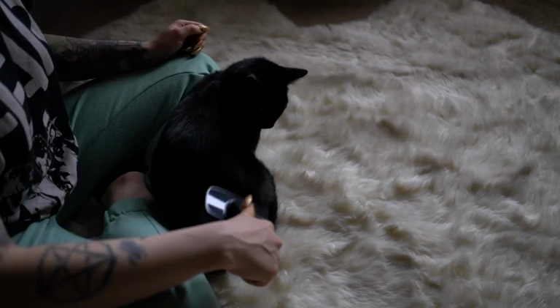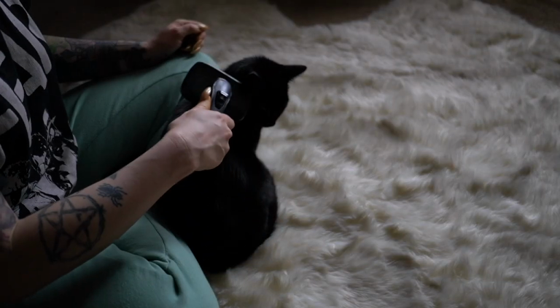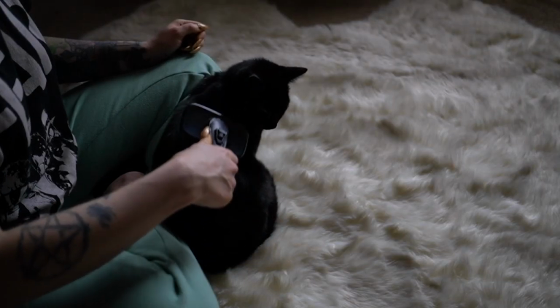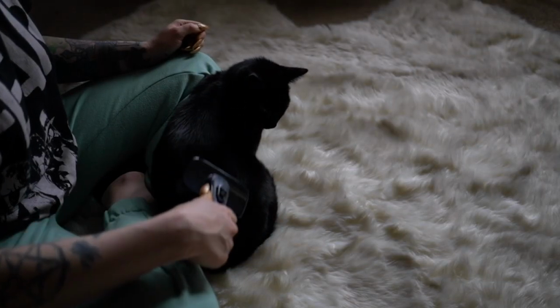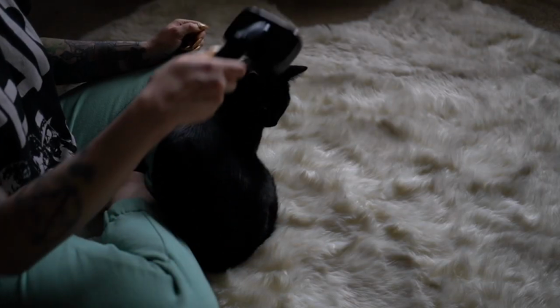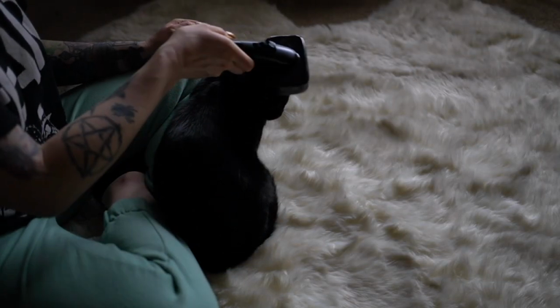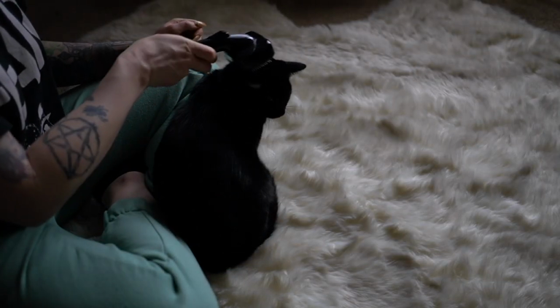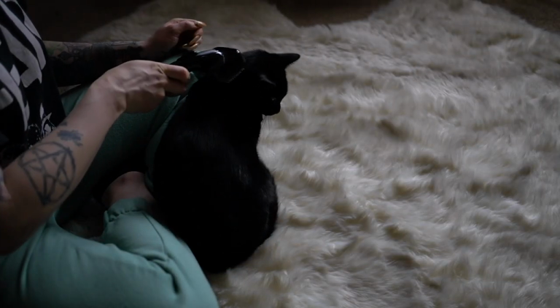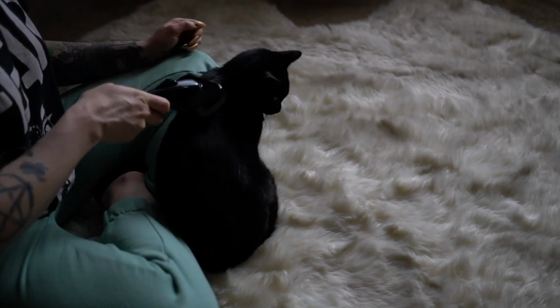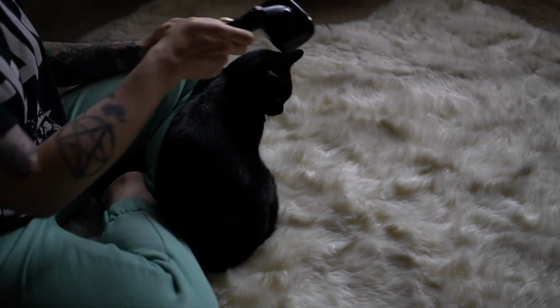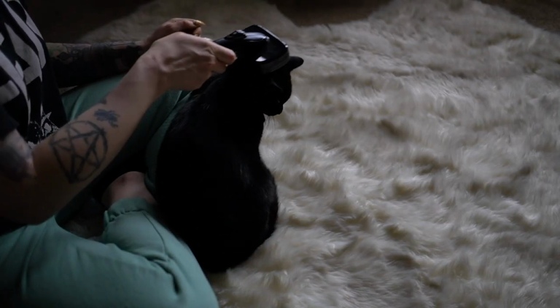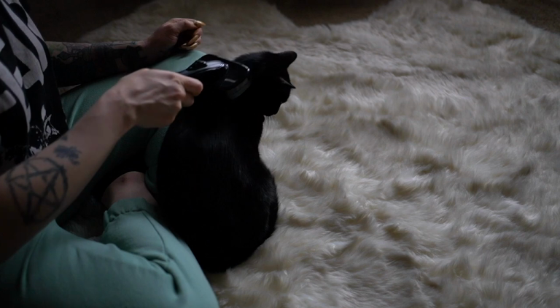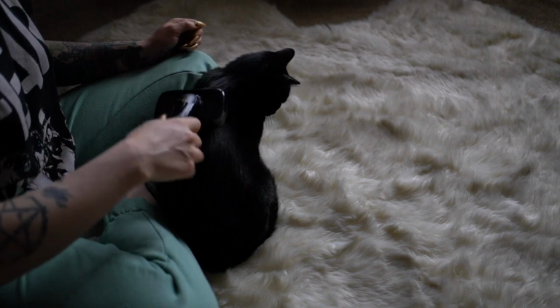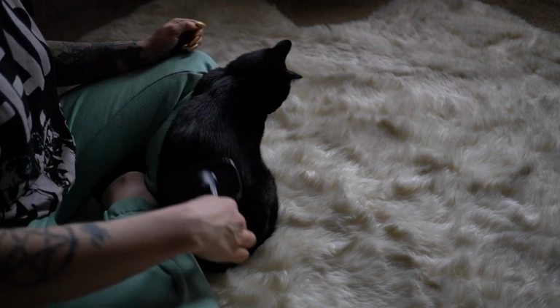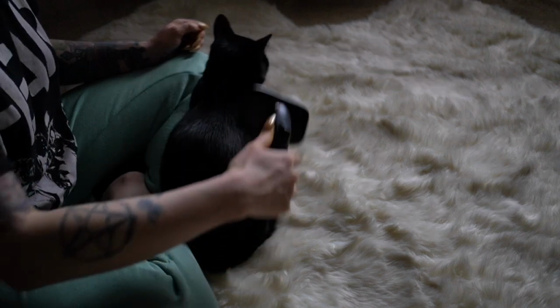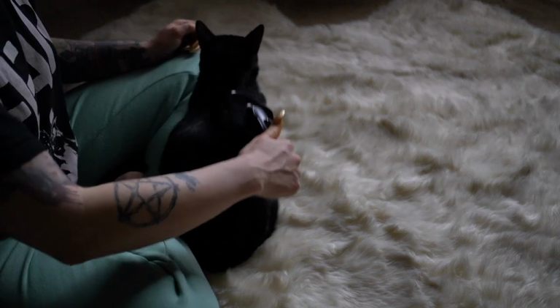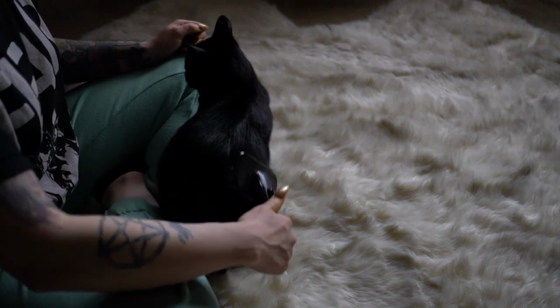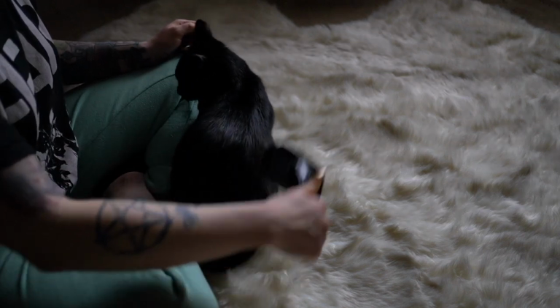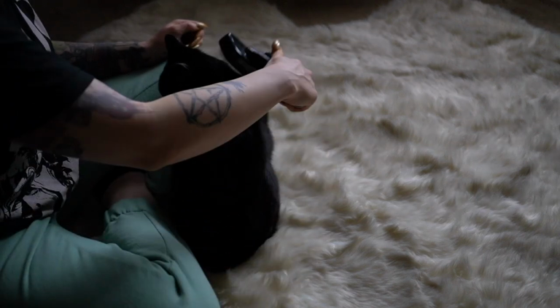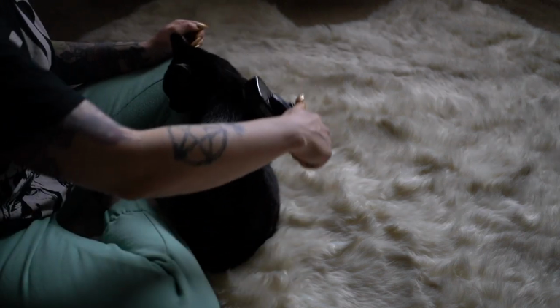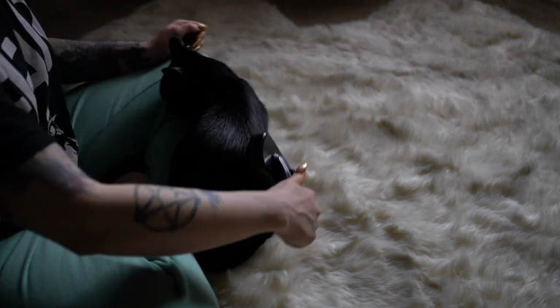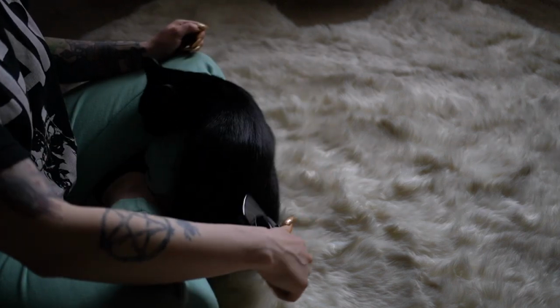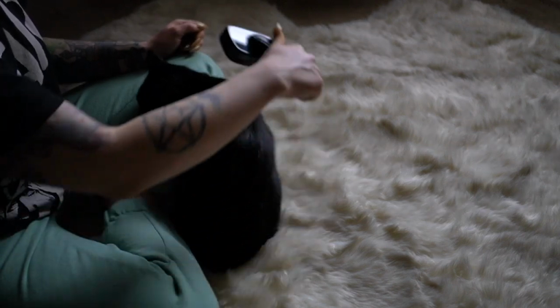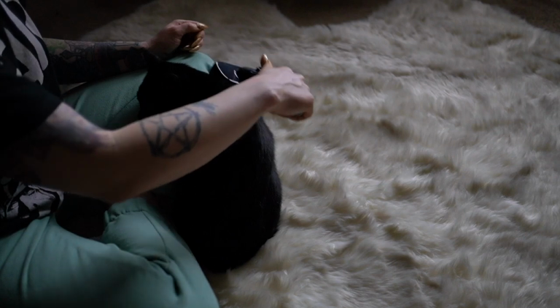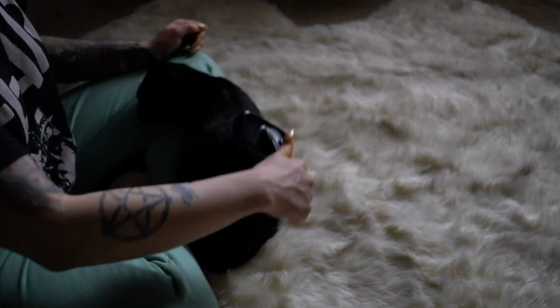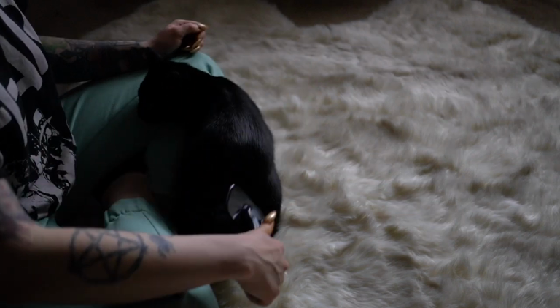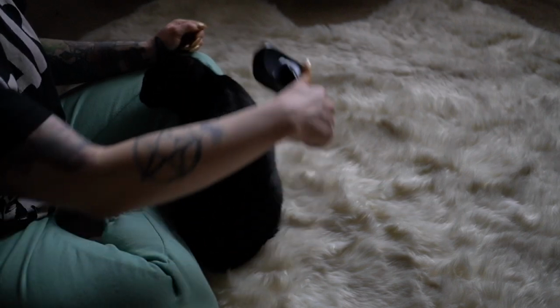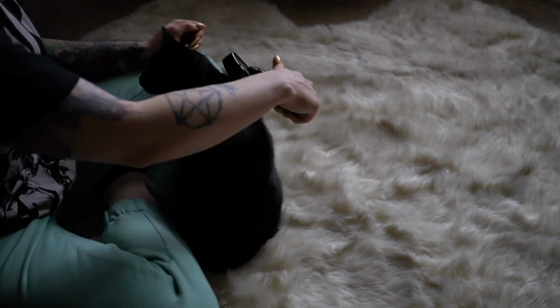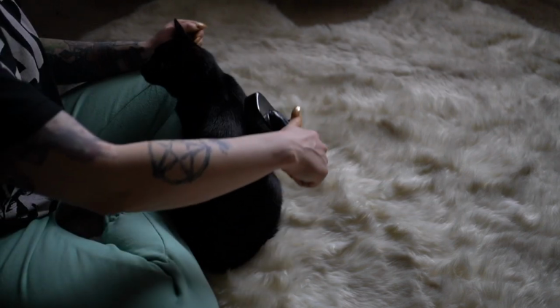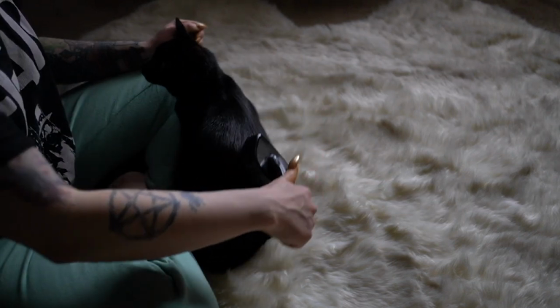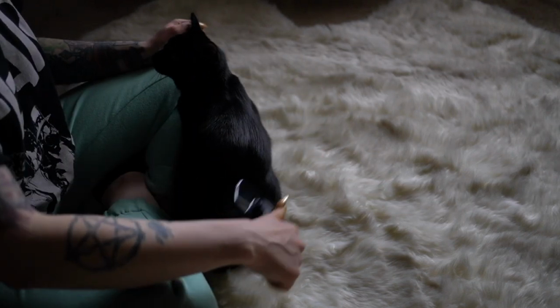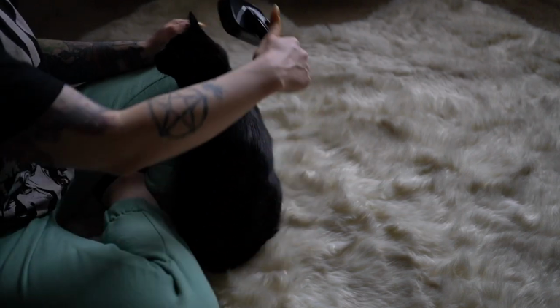She's really really sweet, I'm really happy that I got her. I'm glad I waited years to get a cat because I made it perfect where I could get her.